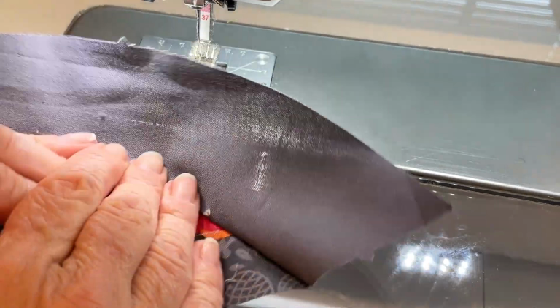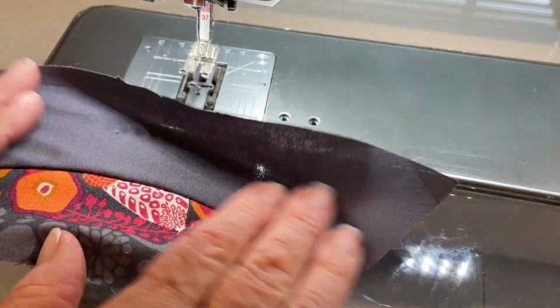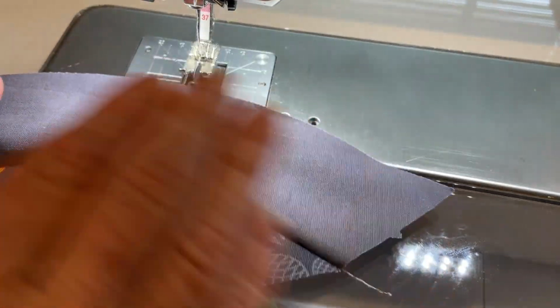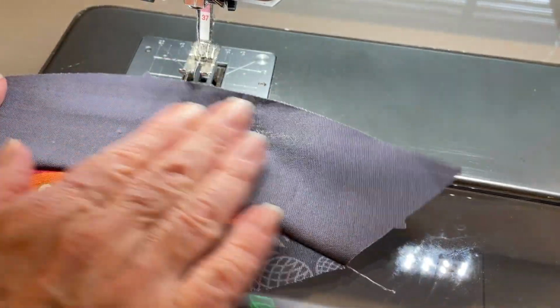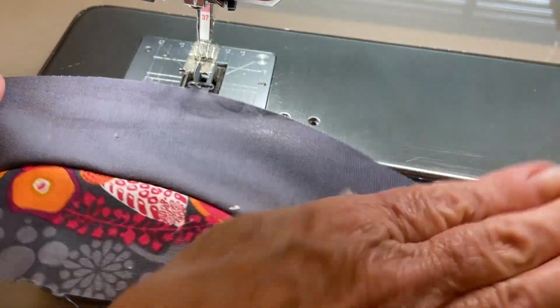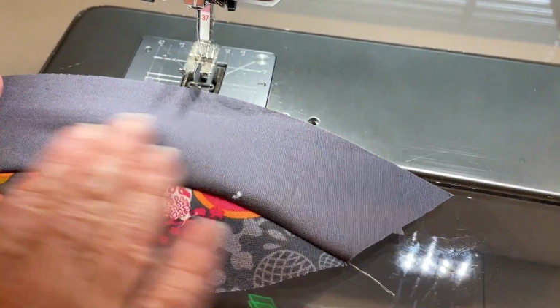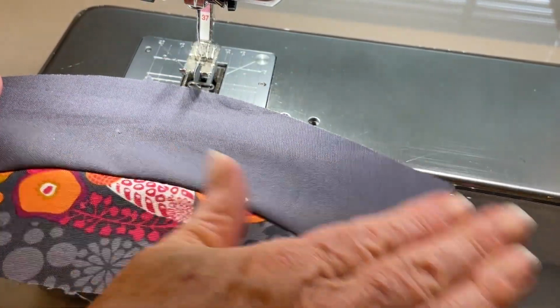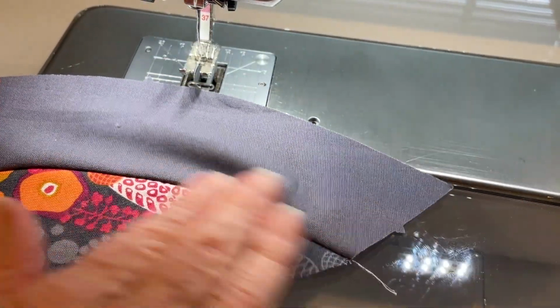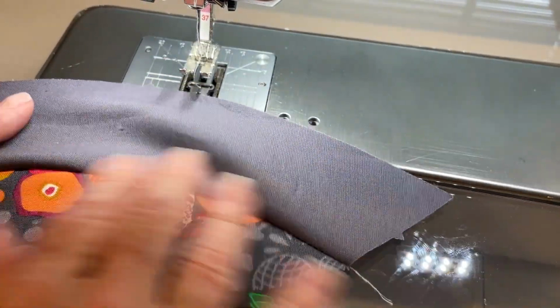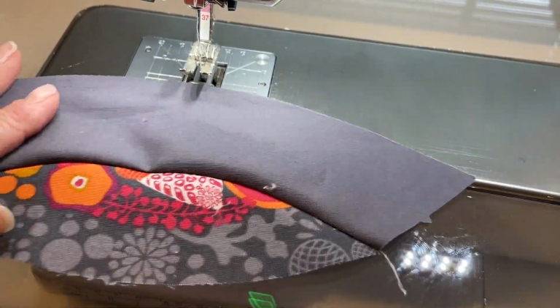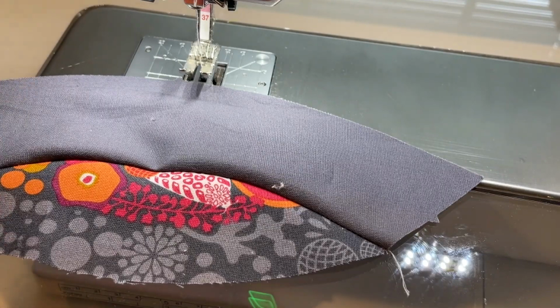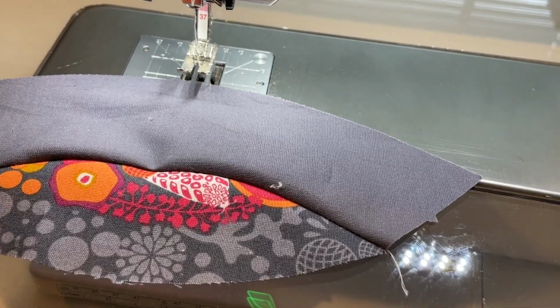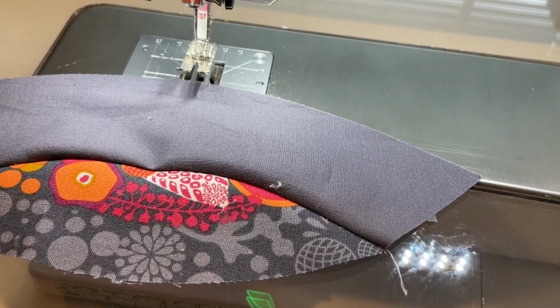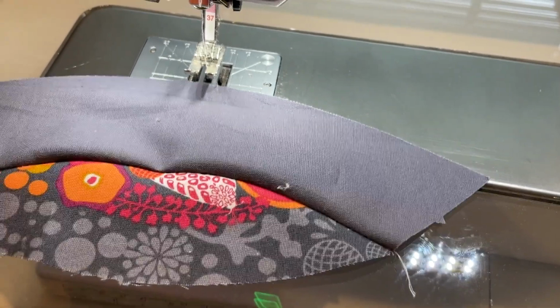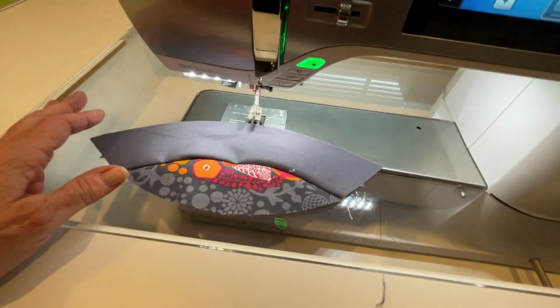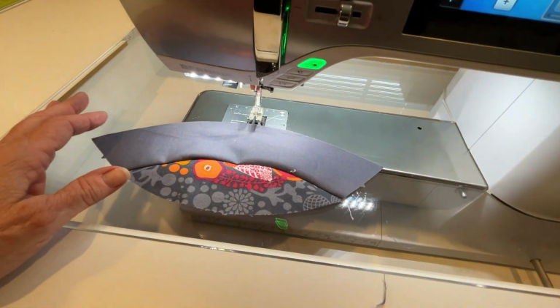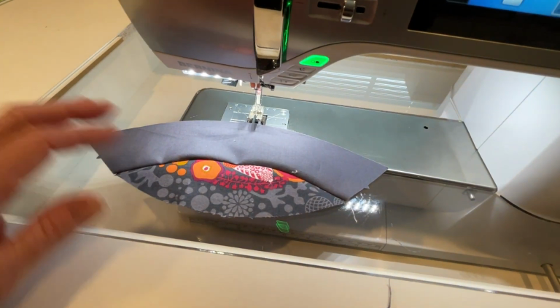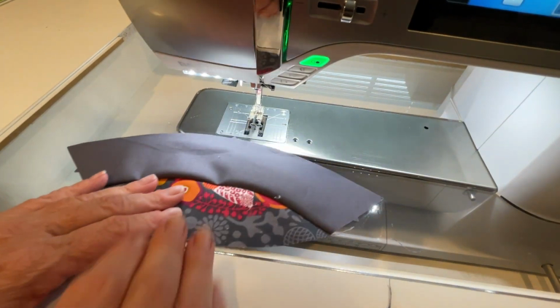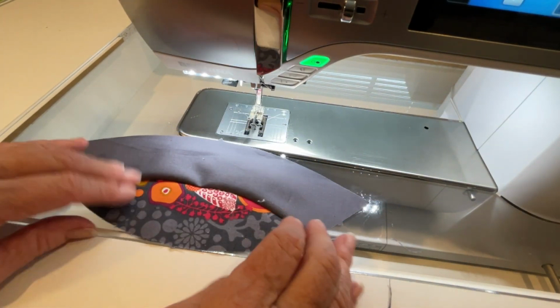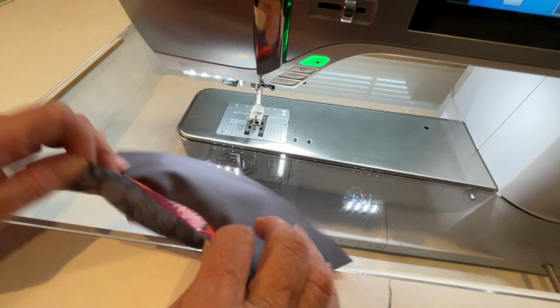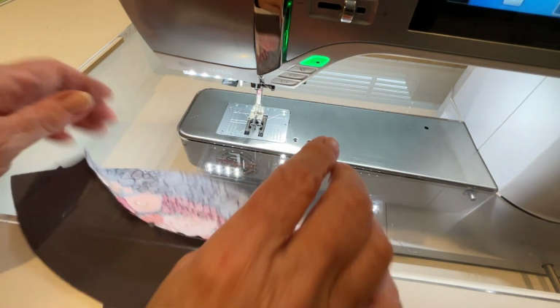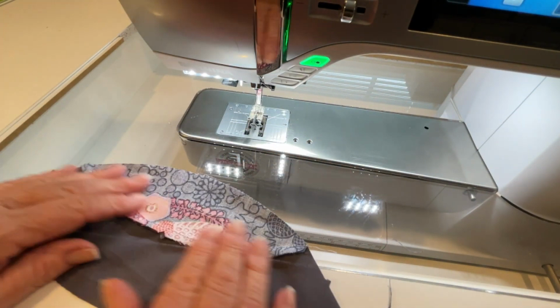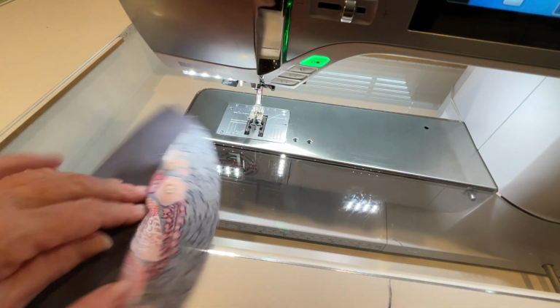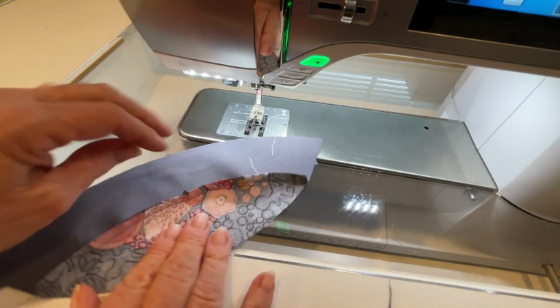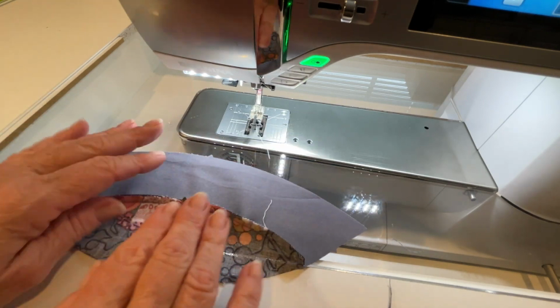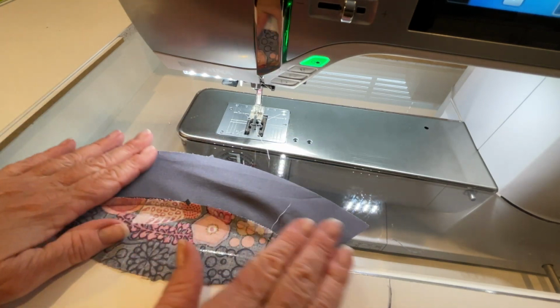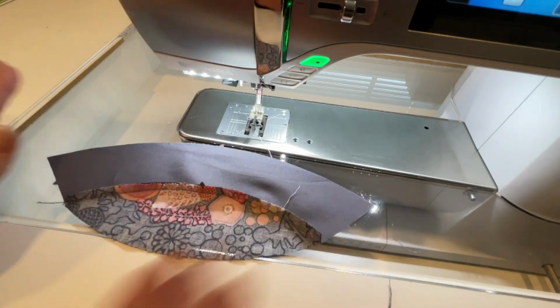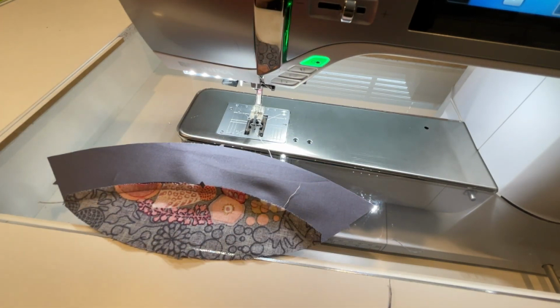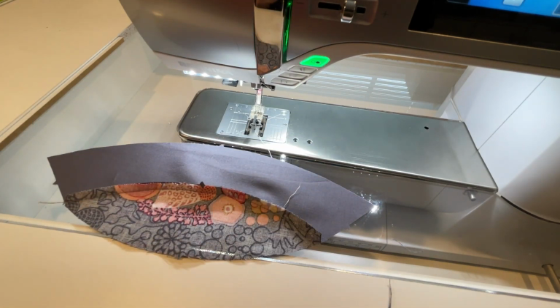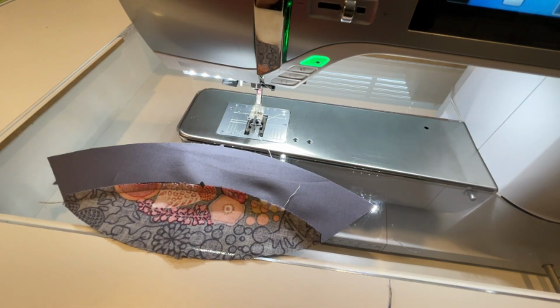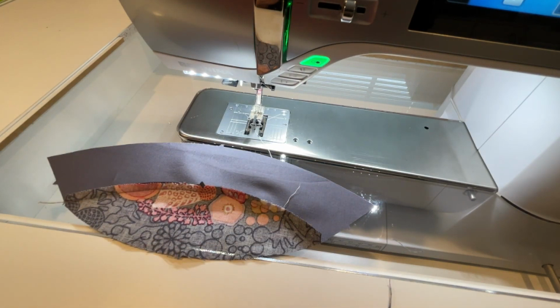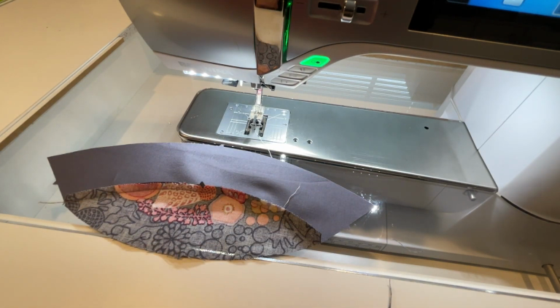And there you go — how easy was that? I'm going to go ahead and do the rest of them. I have 13 to do and then we'll attach the other side with the green squares.